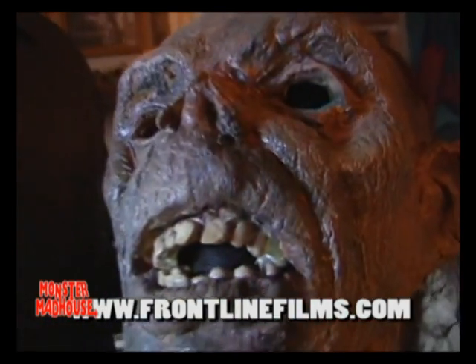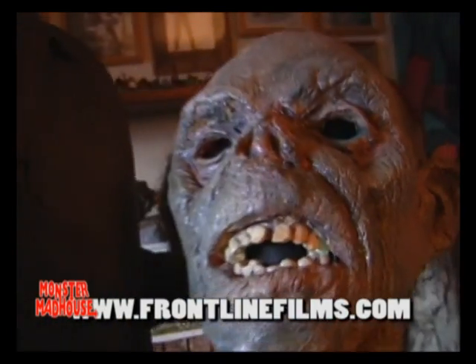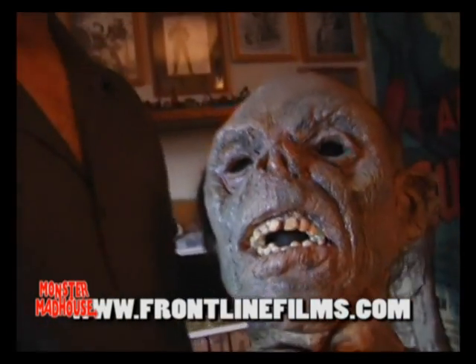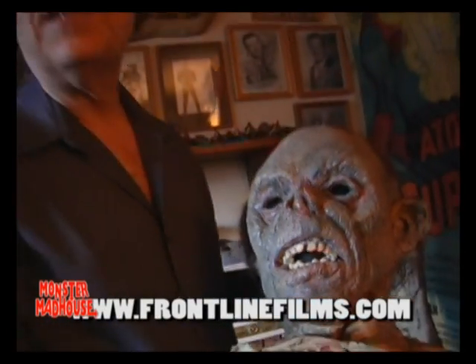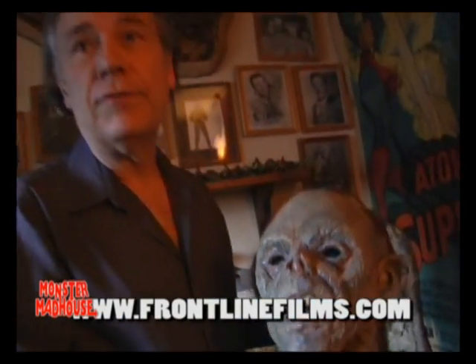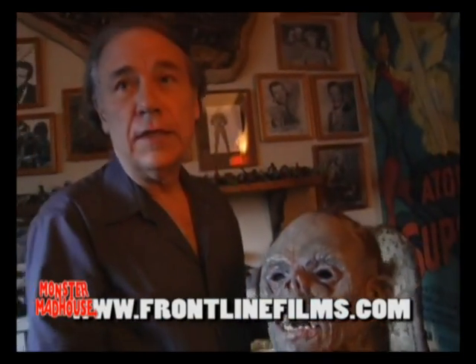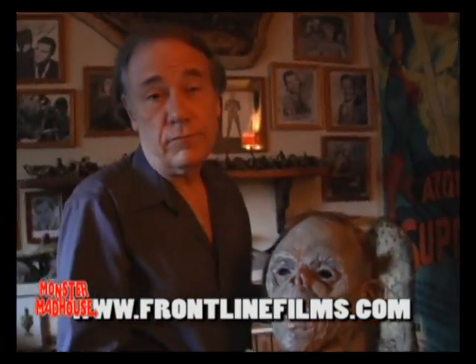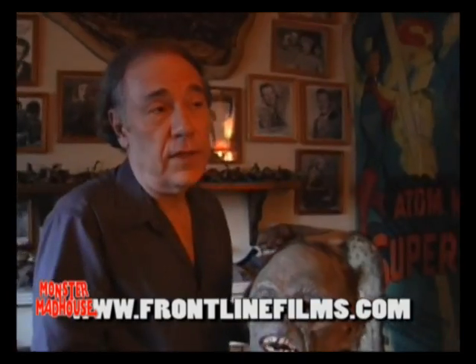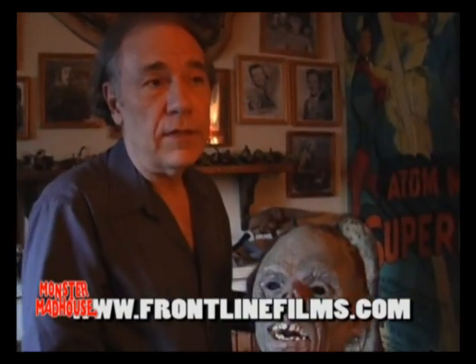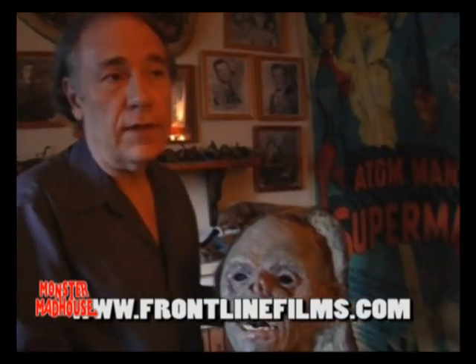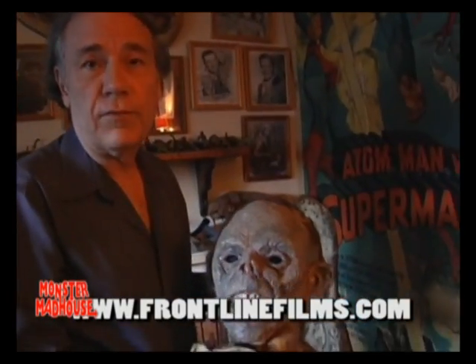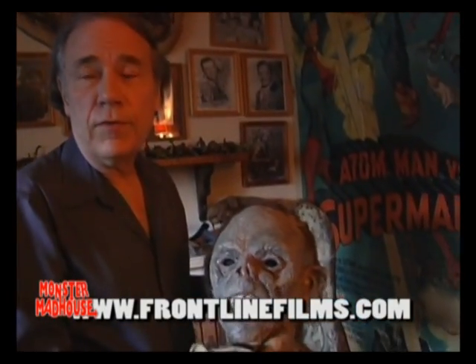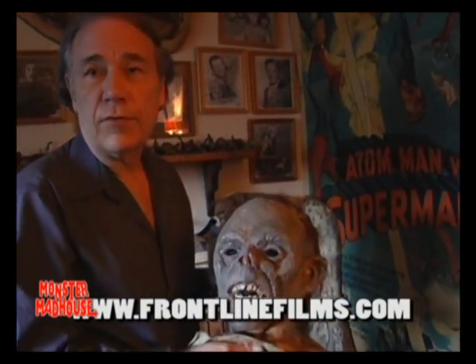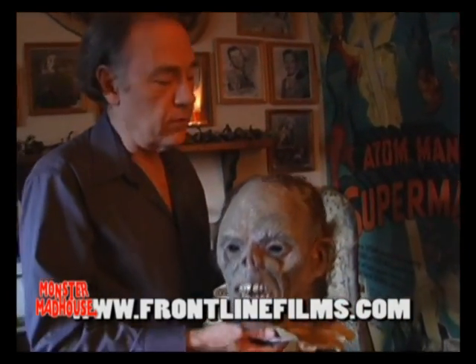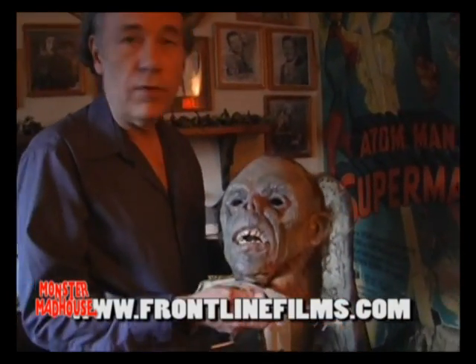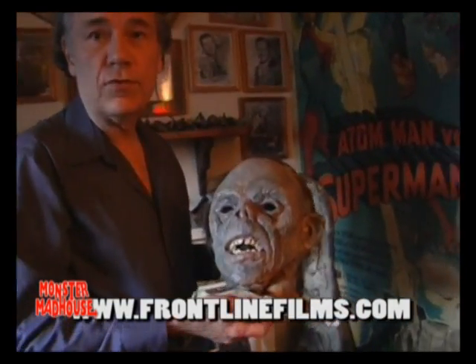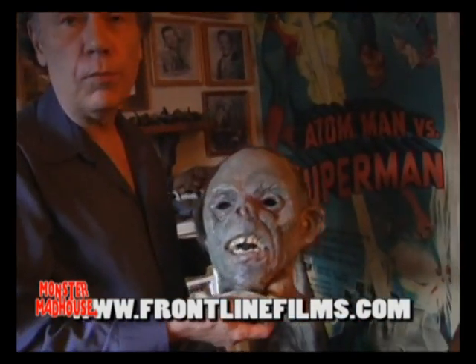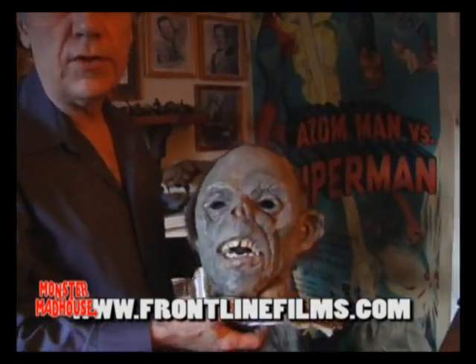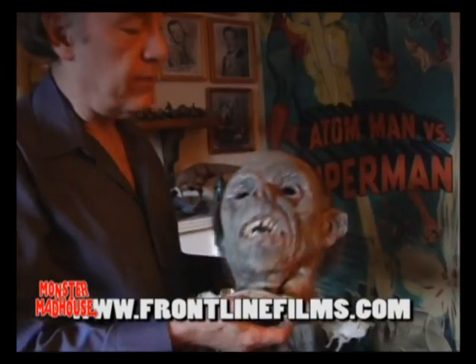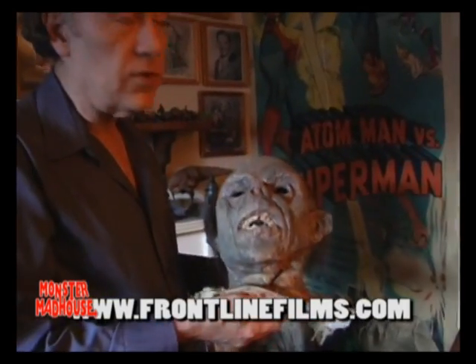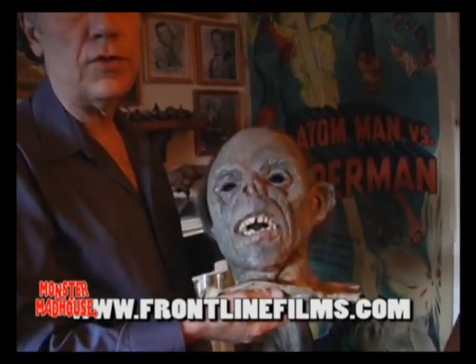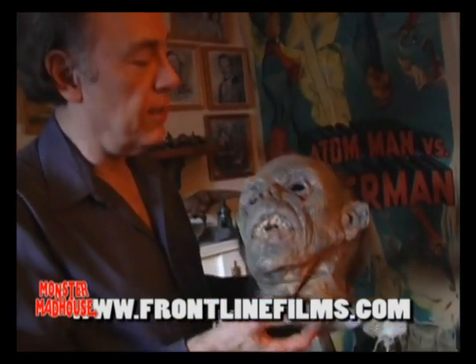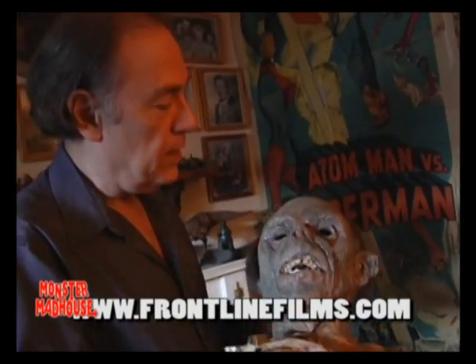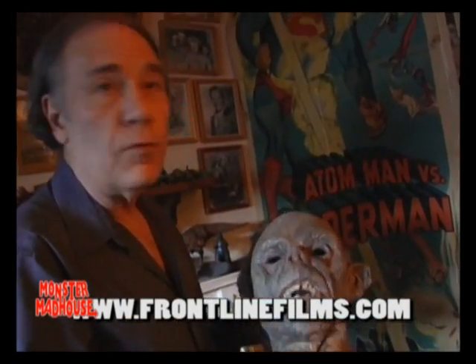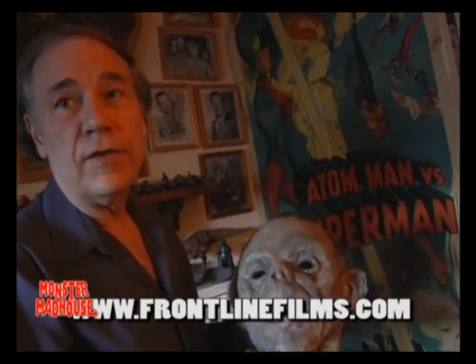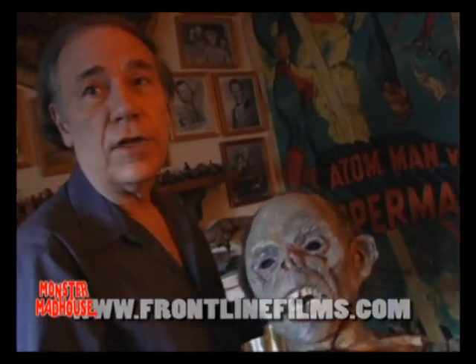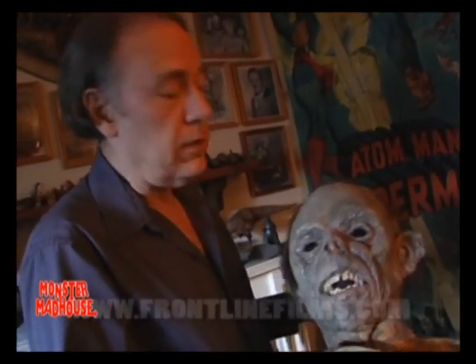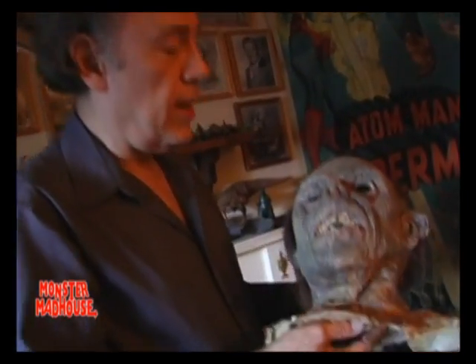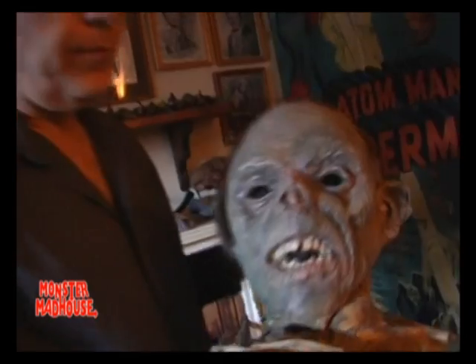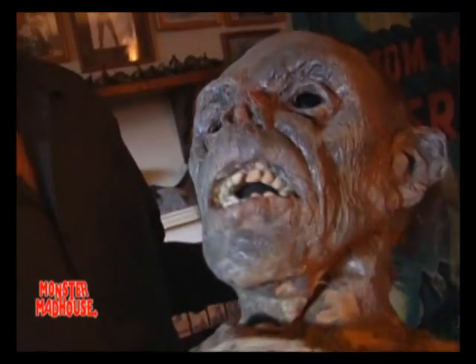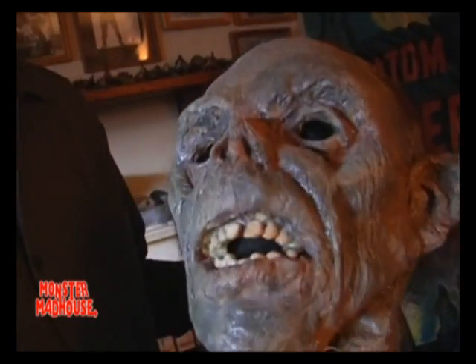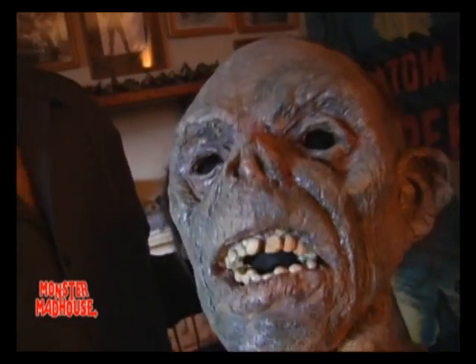This was made by John Buechler, who directed one of the Freddy movies, one of the Friday the 13th movies, those Troll movies — he's done a lot of things. He just recently did a remake of Dr. Jekyll and Mr. Hyde. So this is Horseship Soot the Mummy.